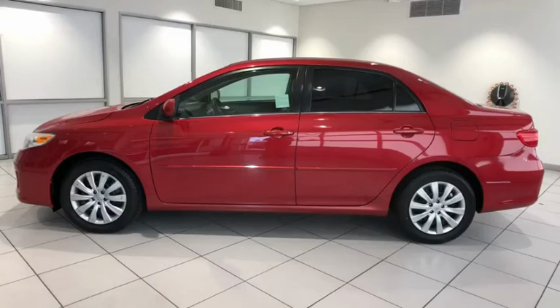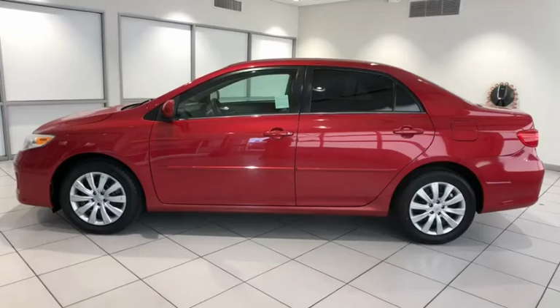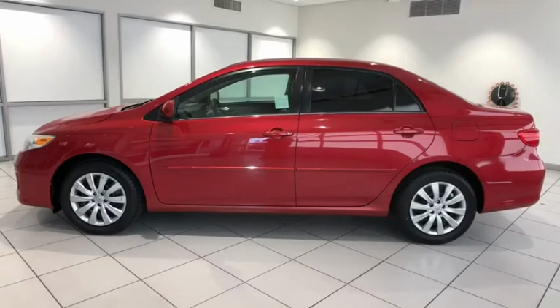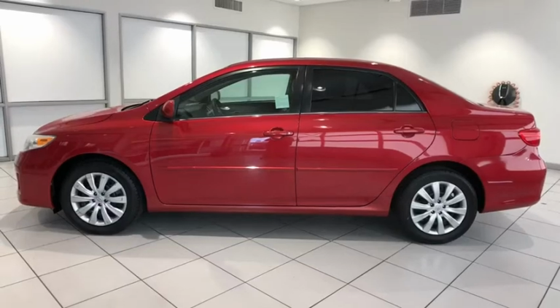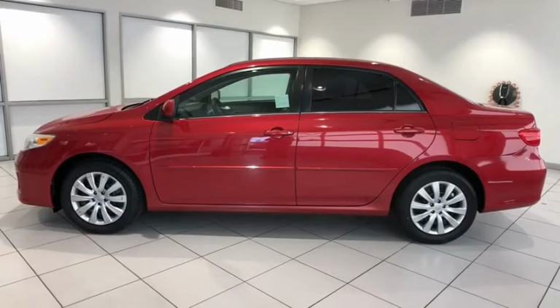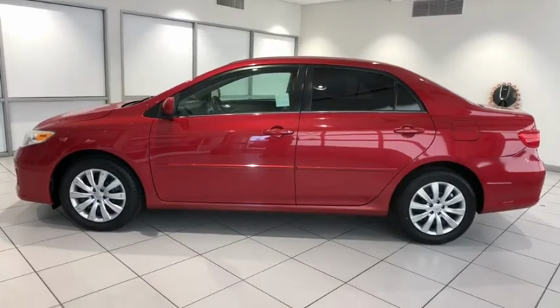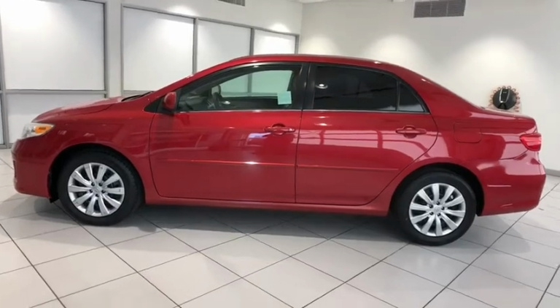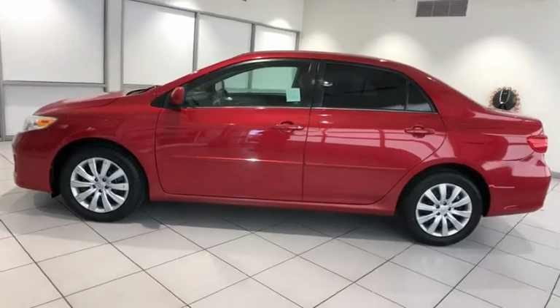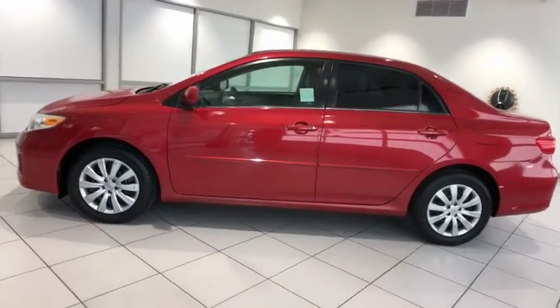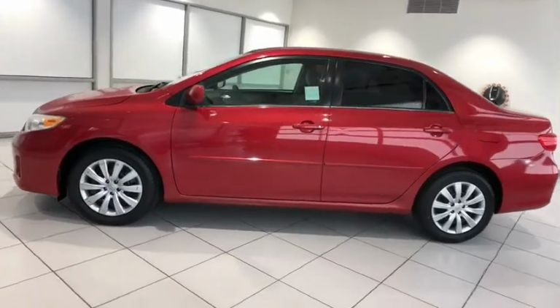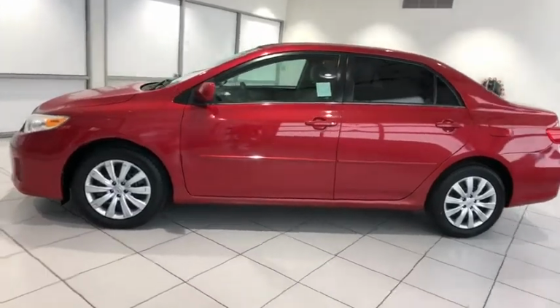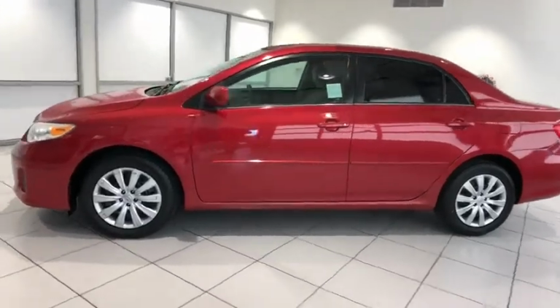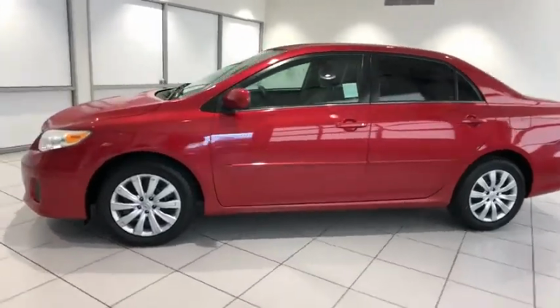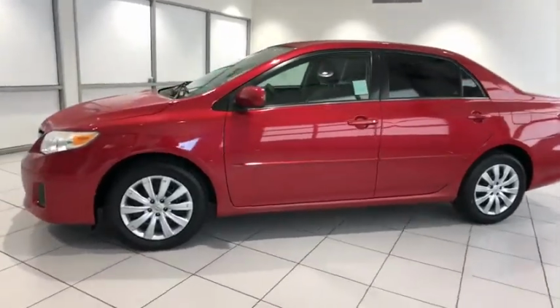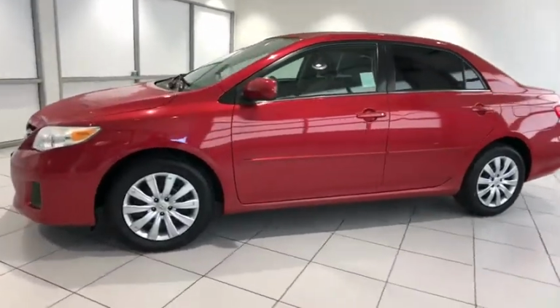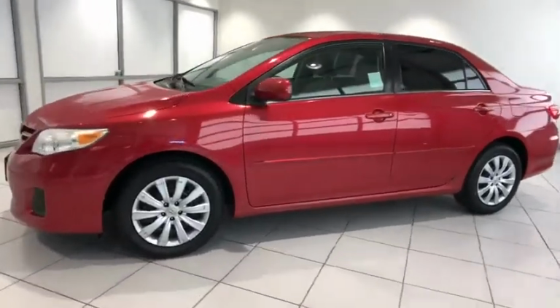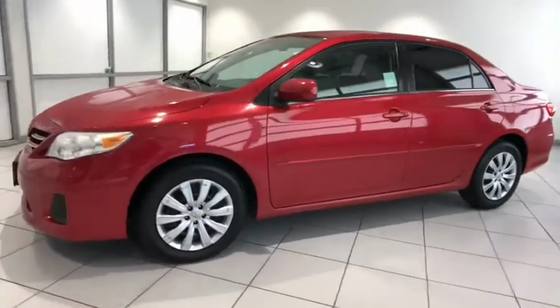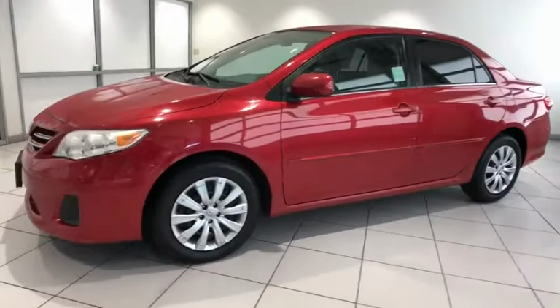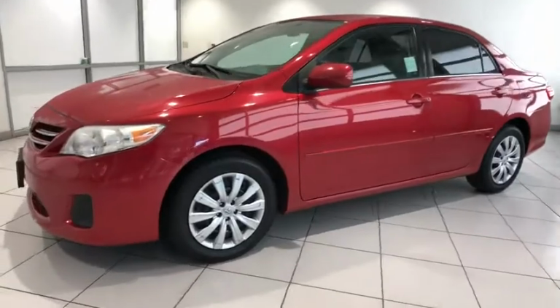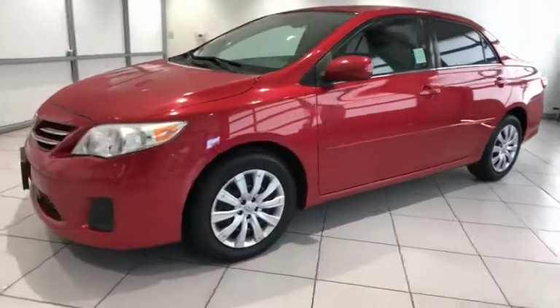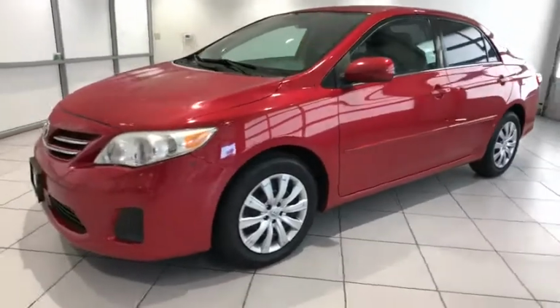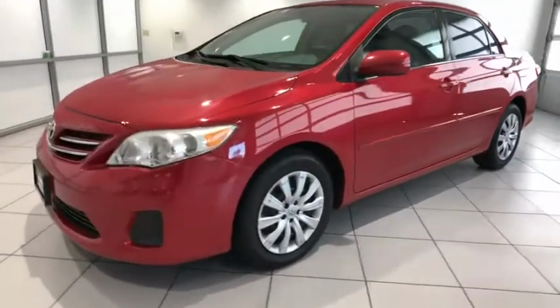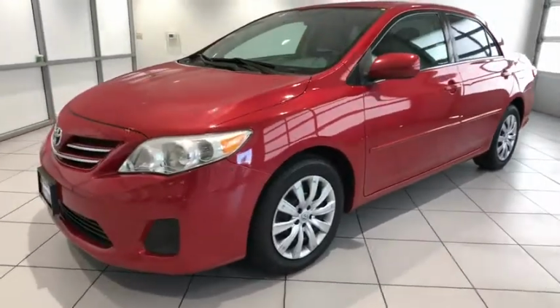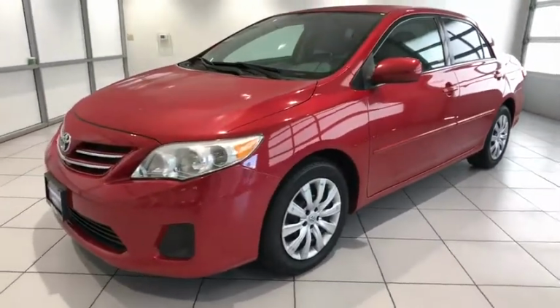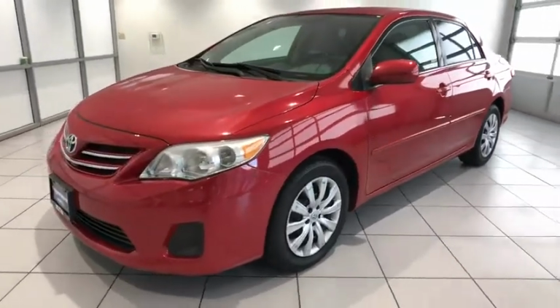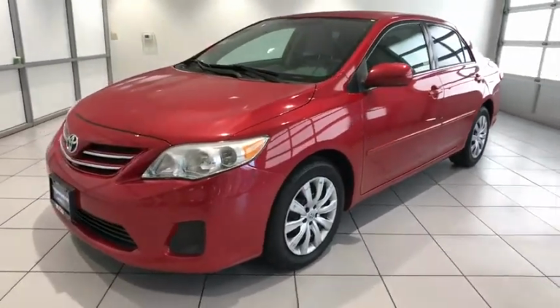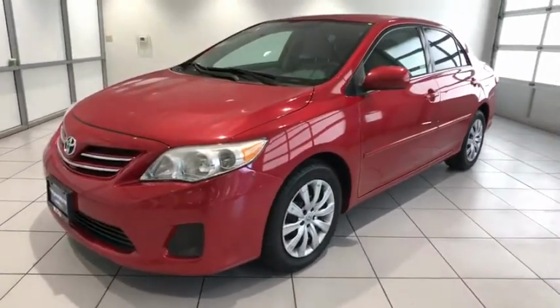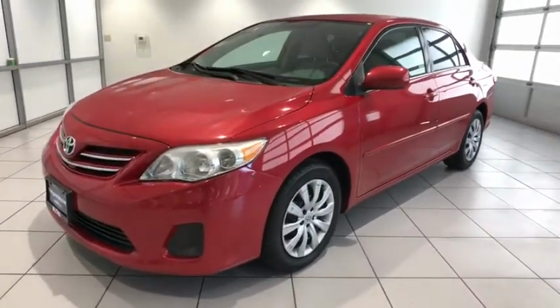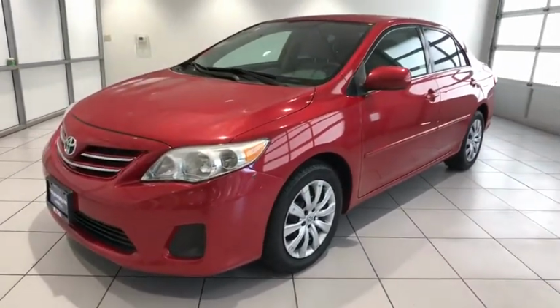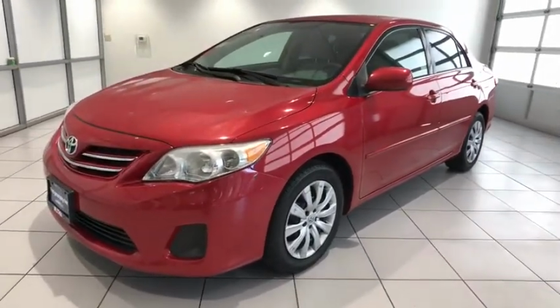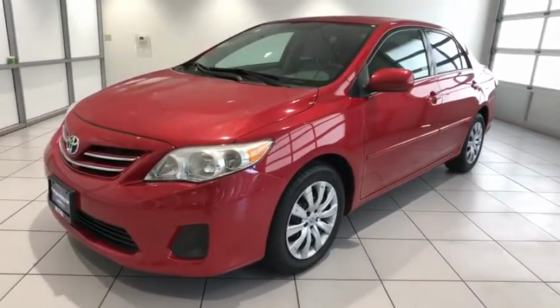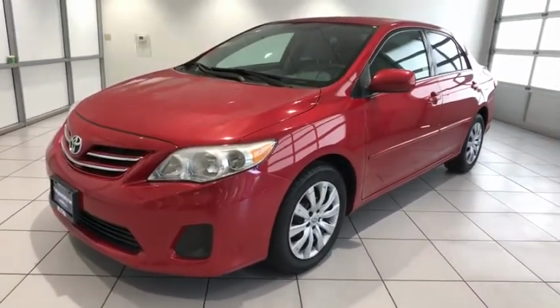Make a great choice today with the 2013 Toyota Corolla. The Corolla is still a great option for those who want dependability, comfort, and value.